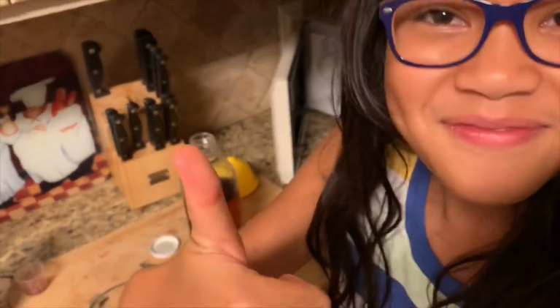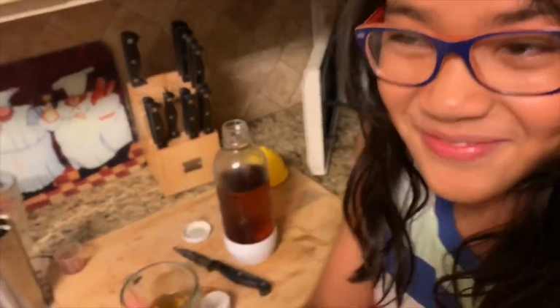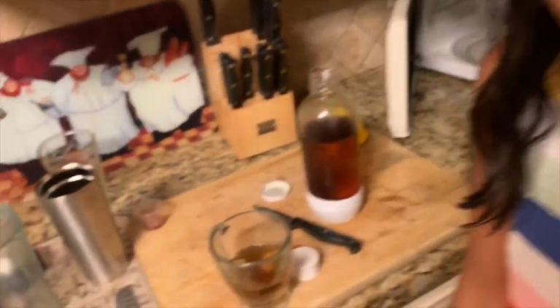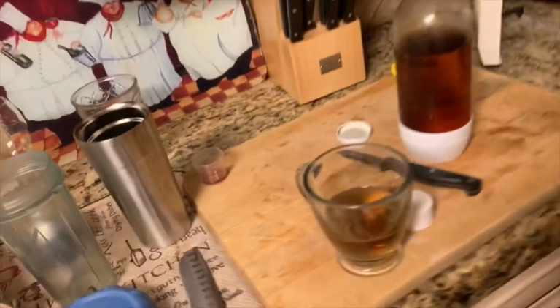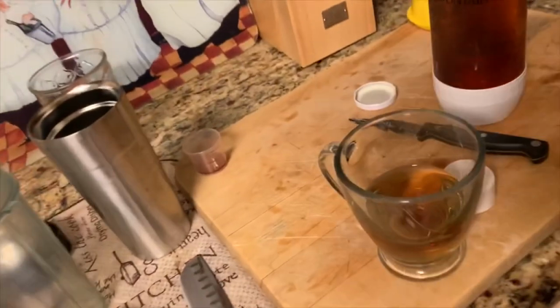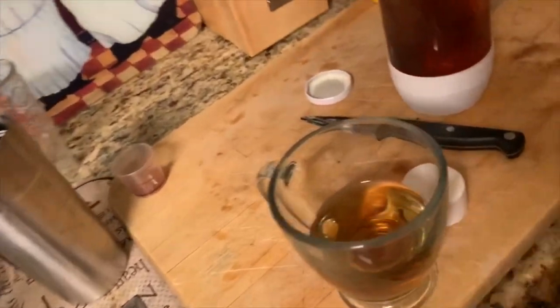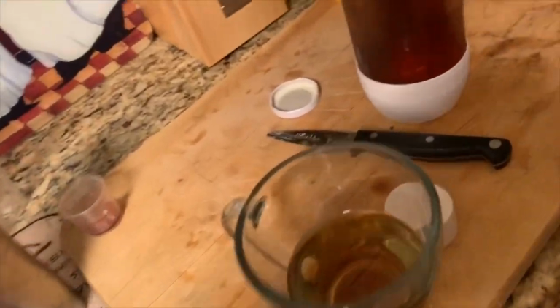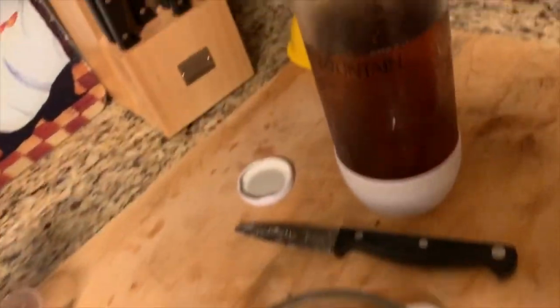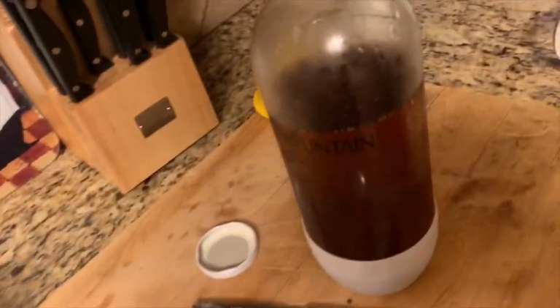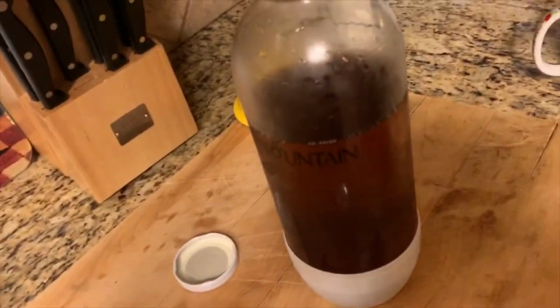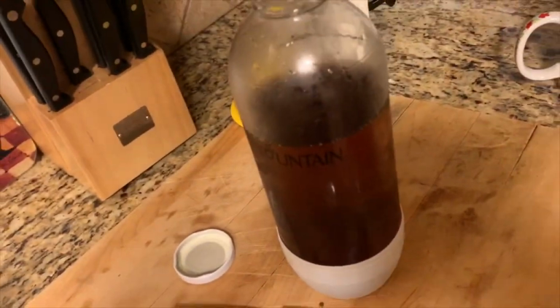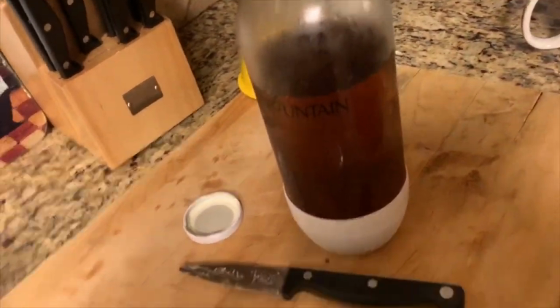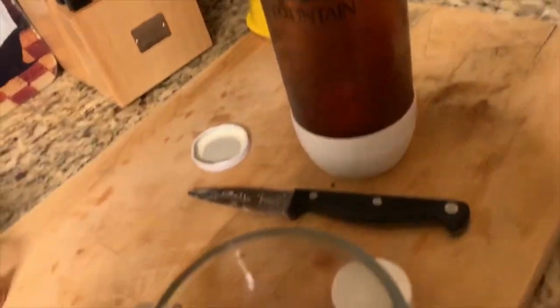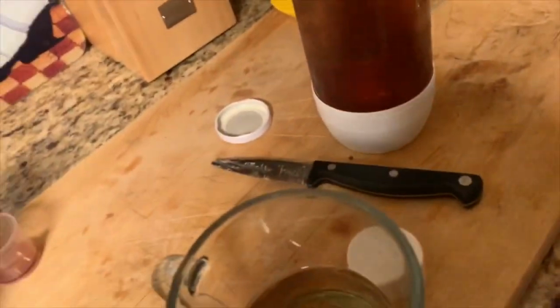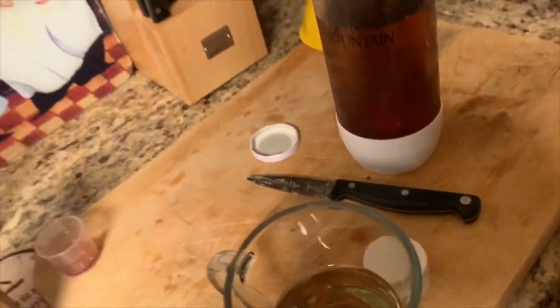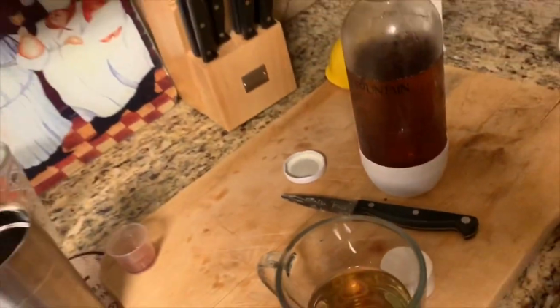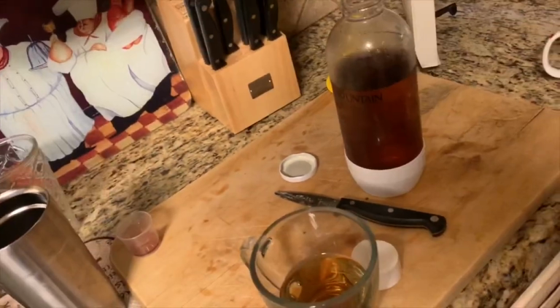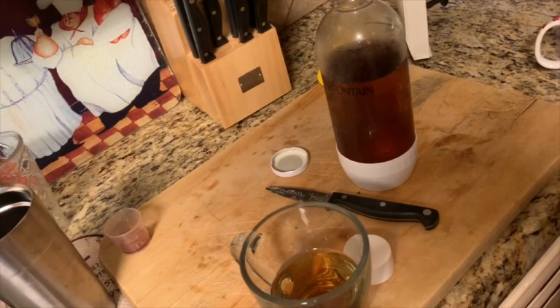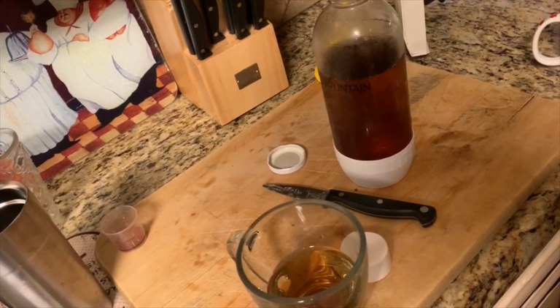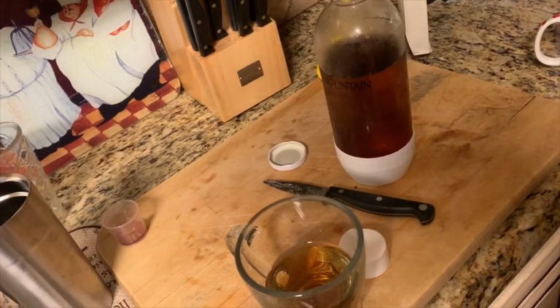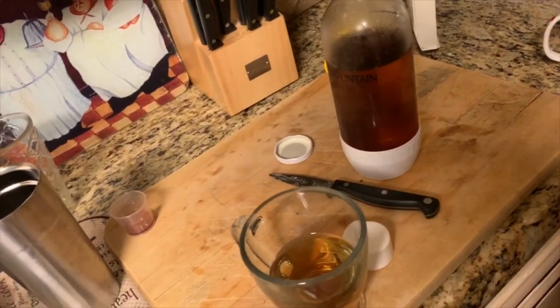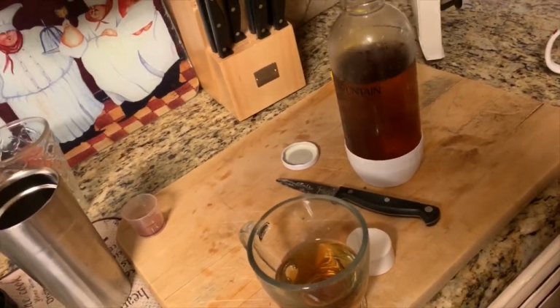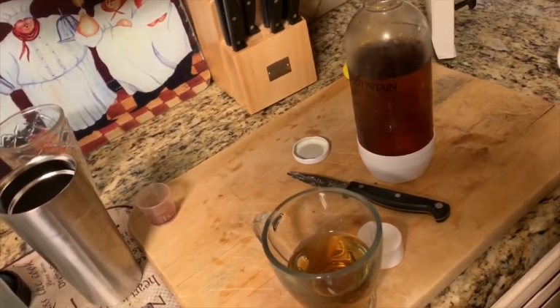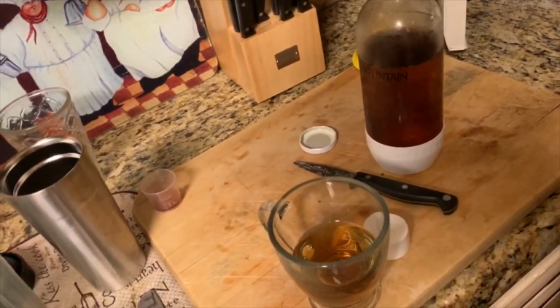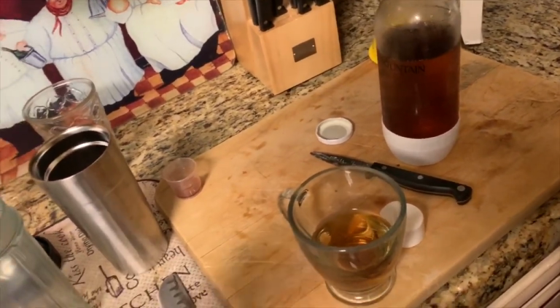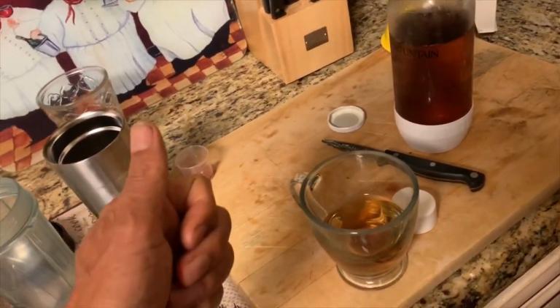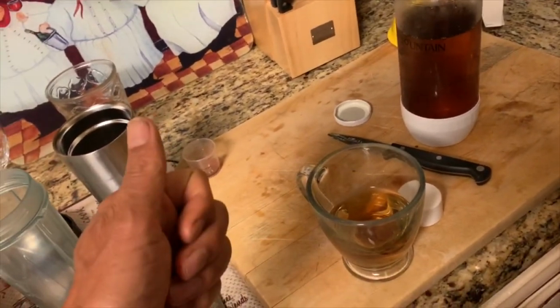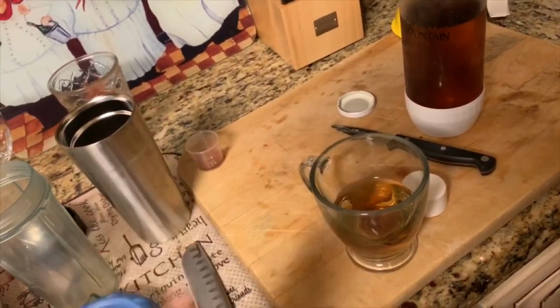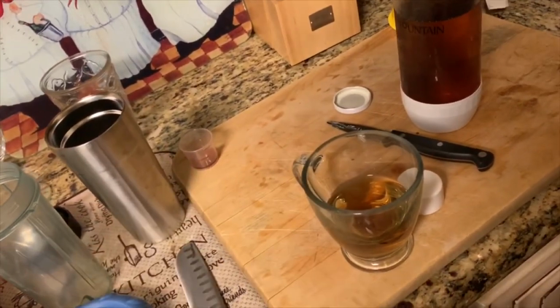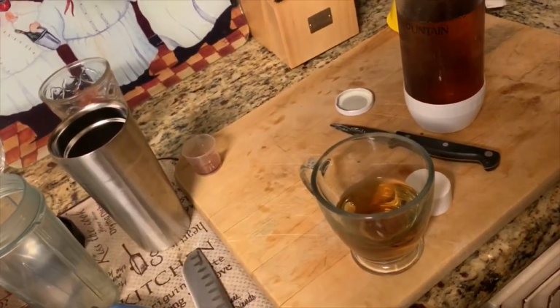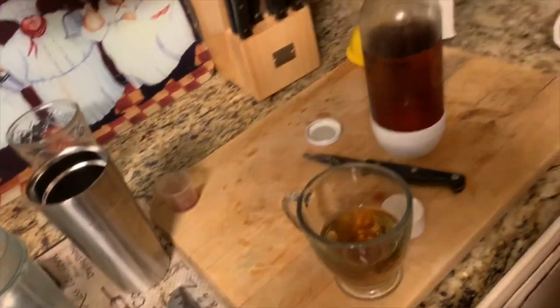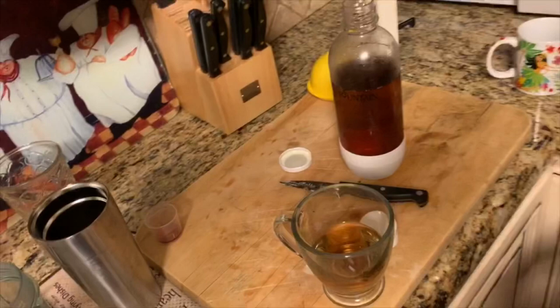Excellent! Well there you go folks, this is how you can make cream soda using a soda stream. That's it — thanks for watching and please check back on this channel for more videos.